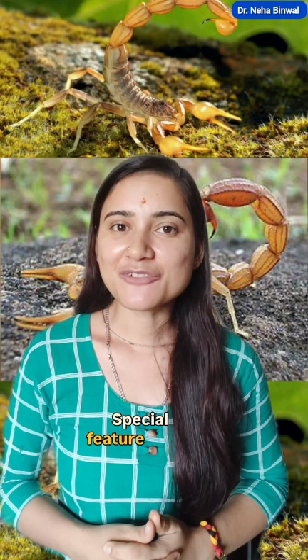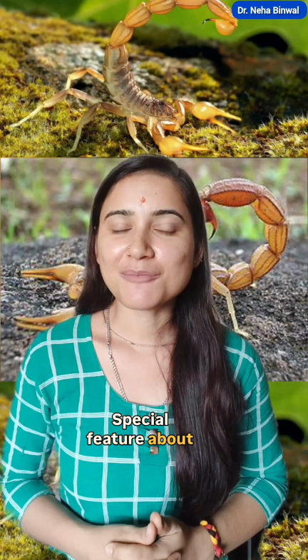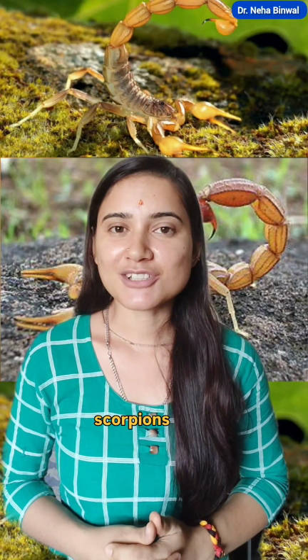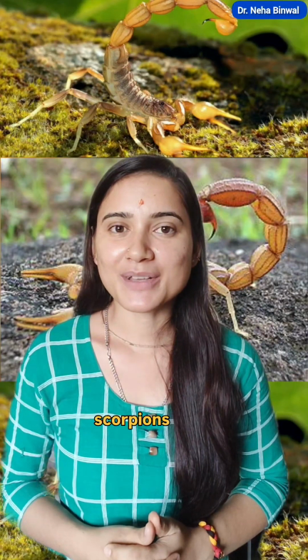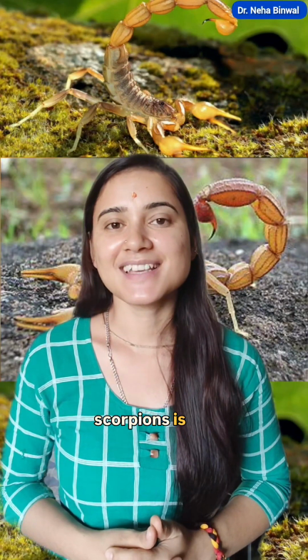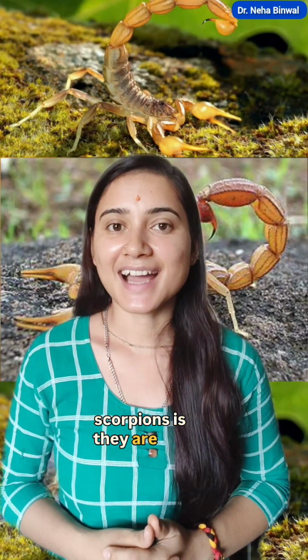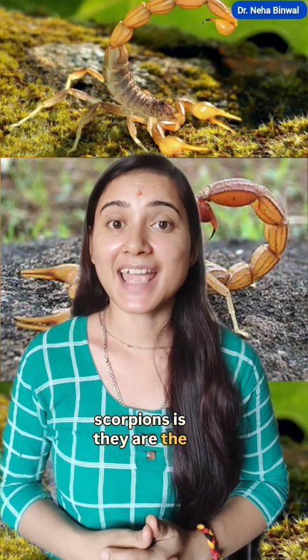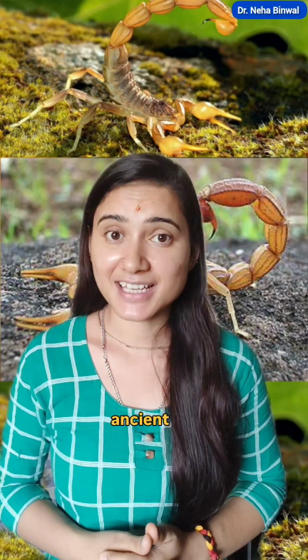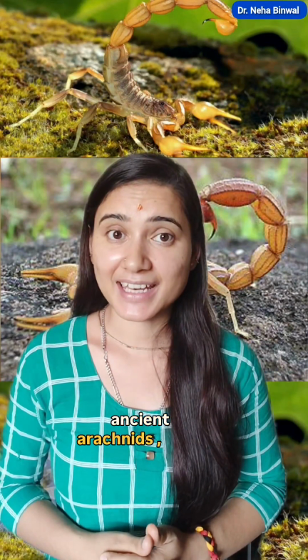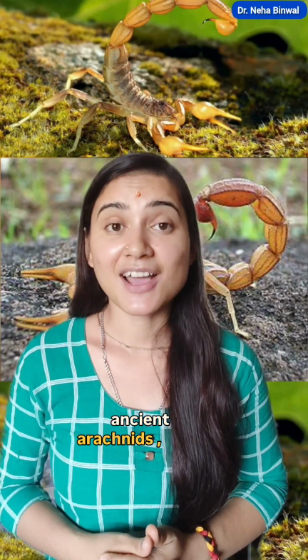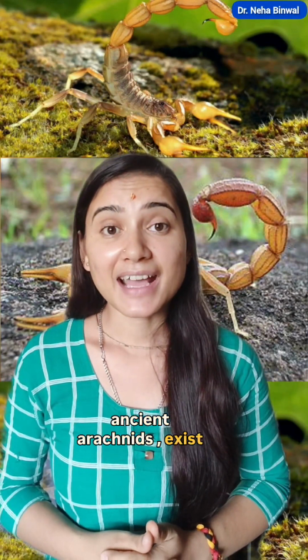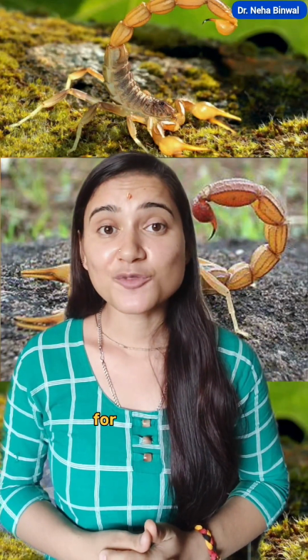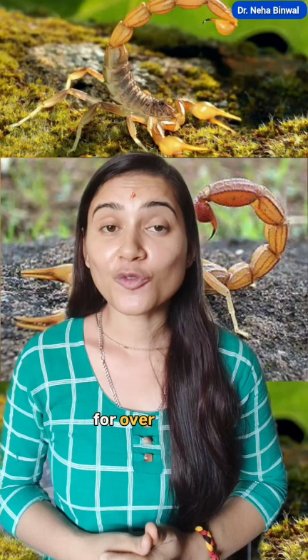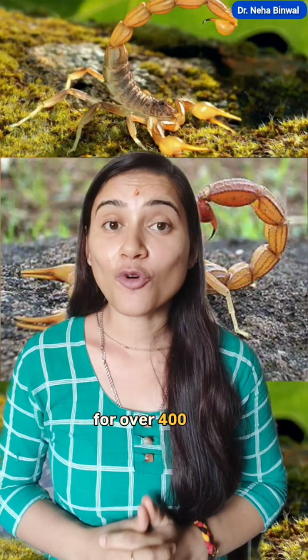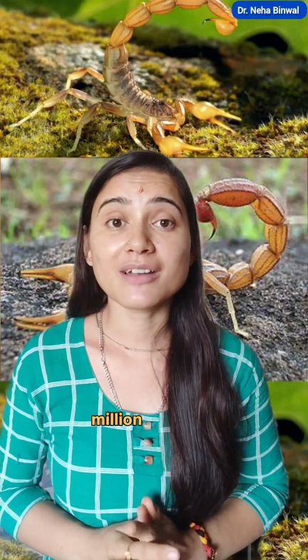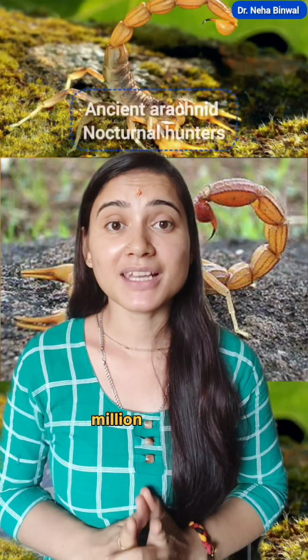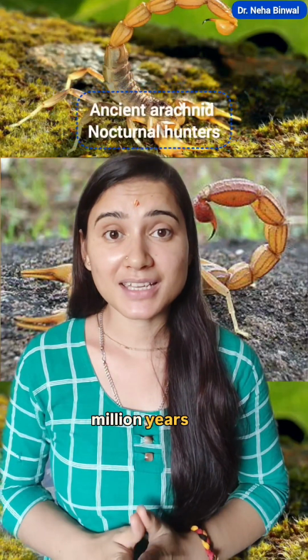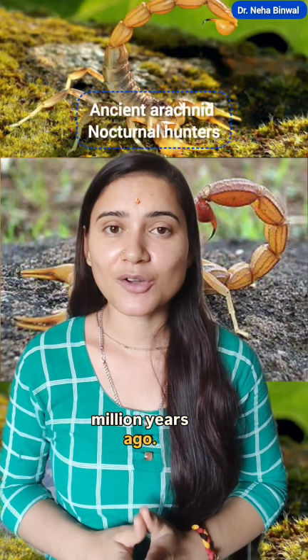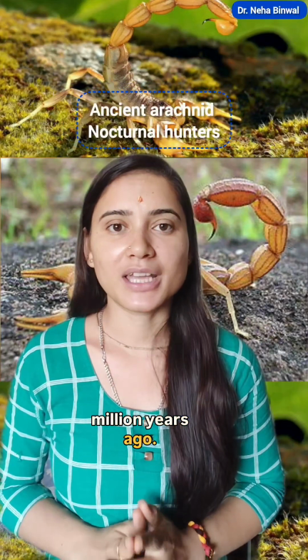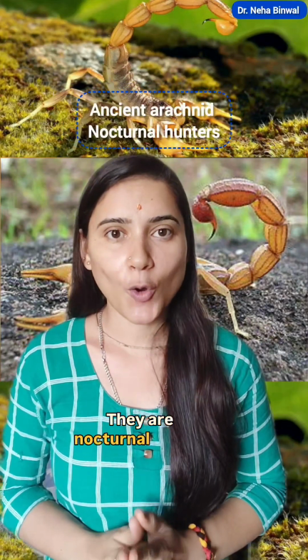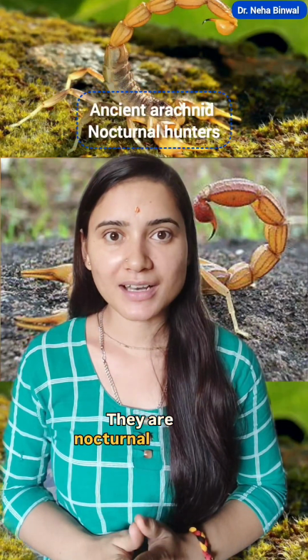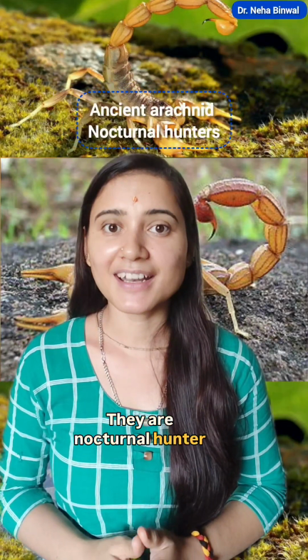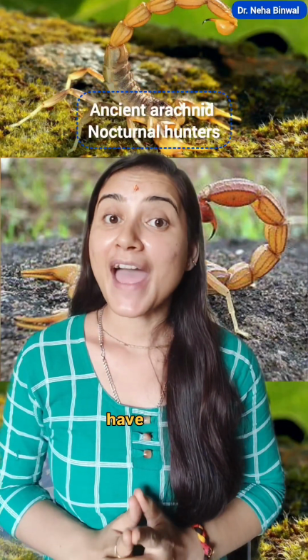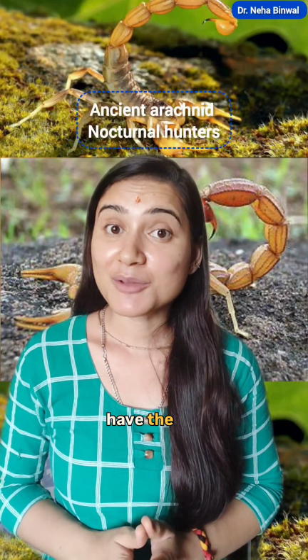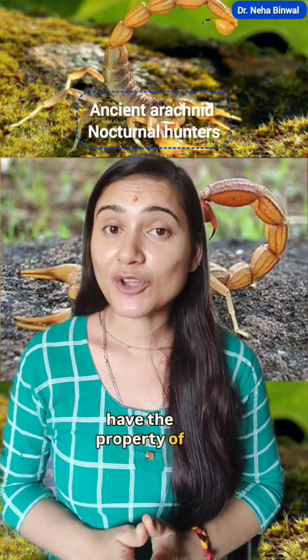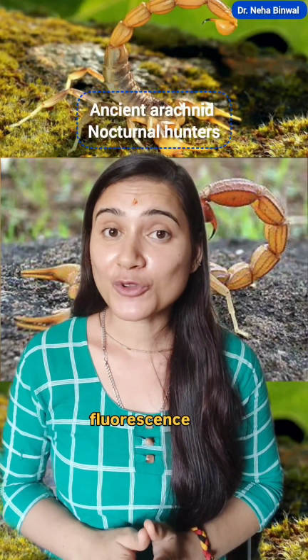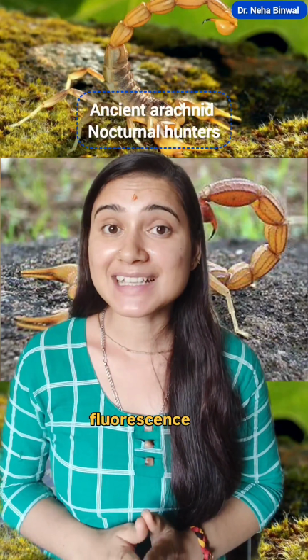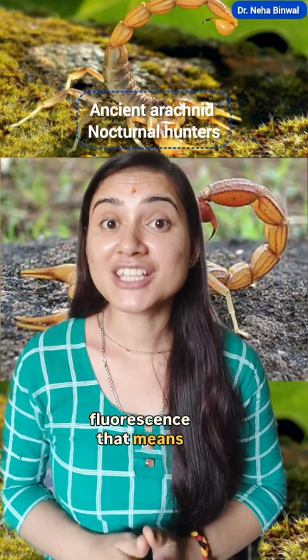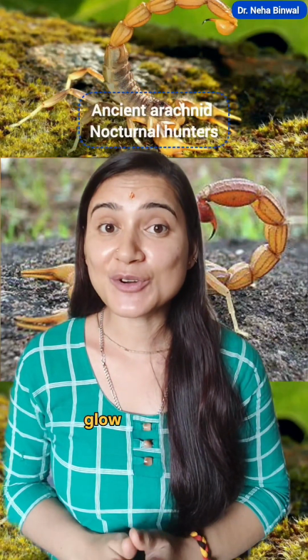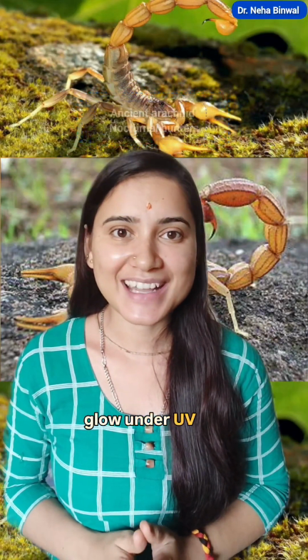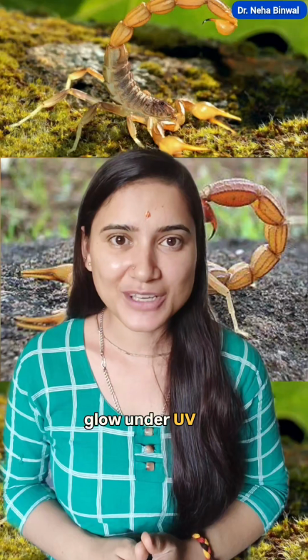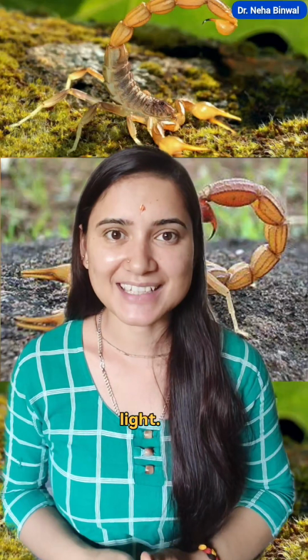A special feature about scorpions is that they are ancient arachnids, having existed for over 400 million years. They are nocturnal hunters and have the property of fluorescence — meaning they glow under UV light.